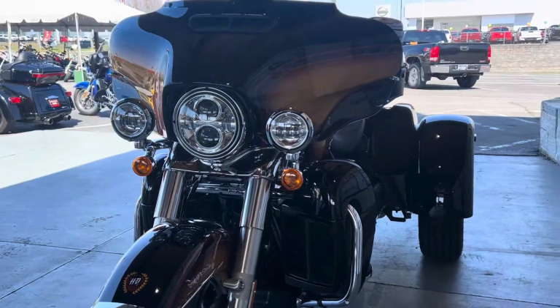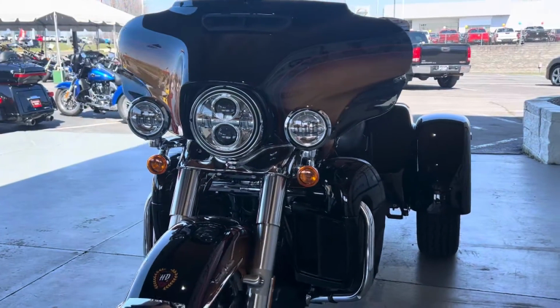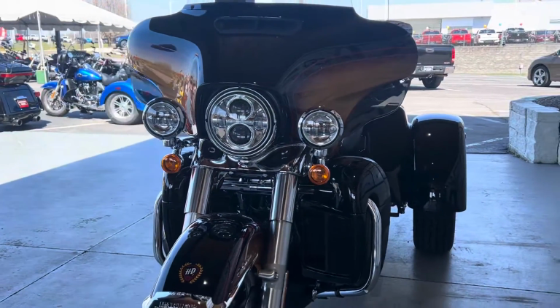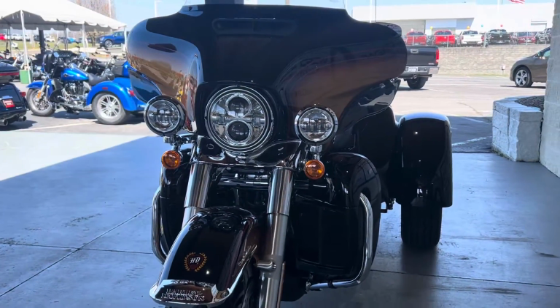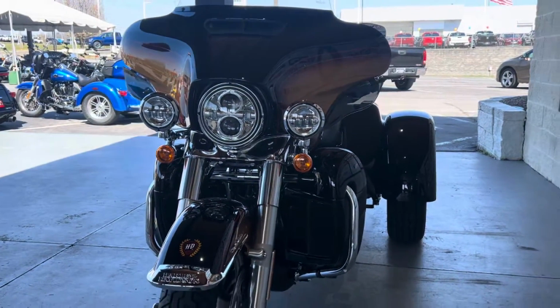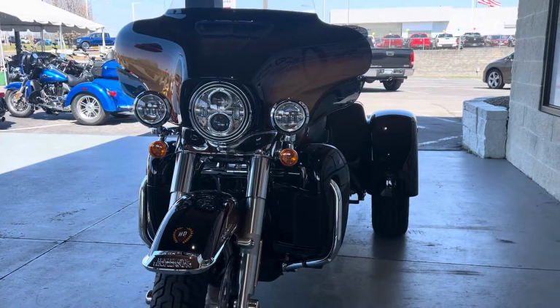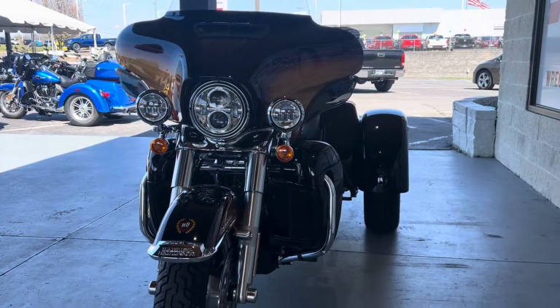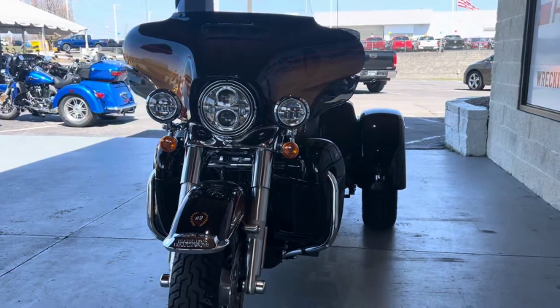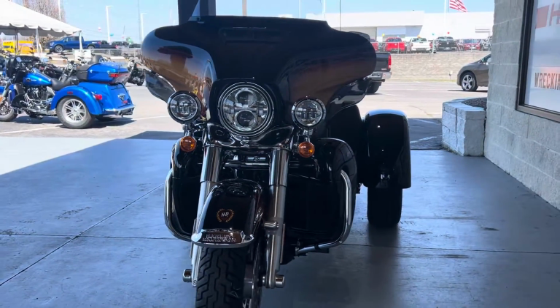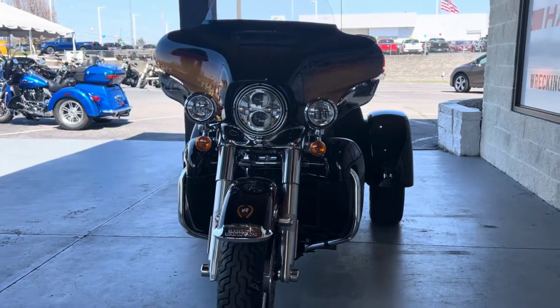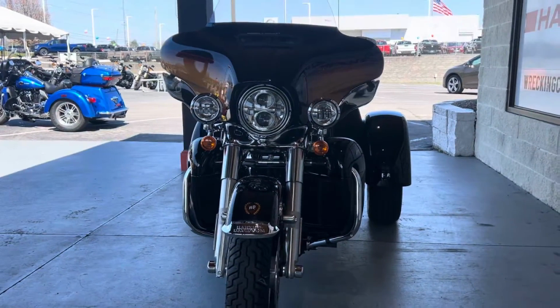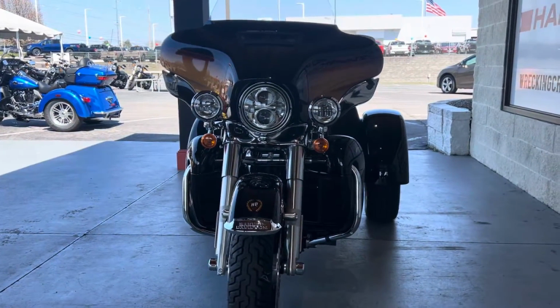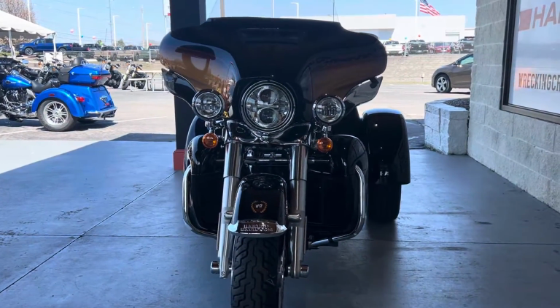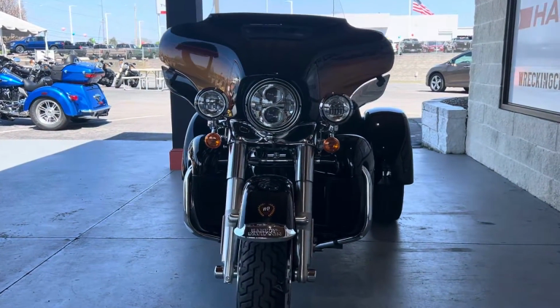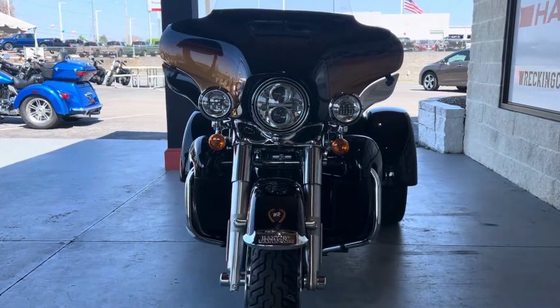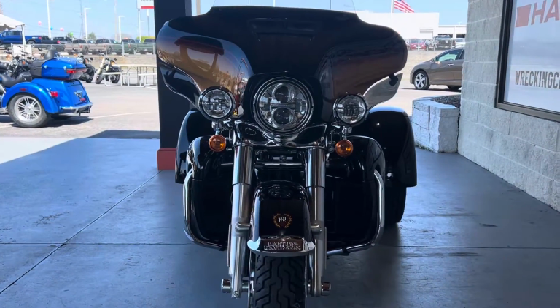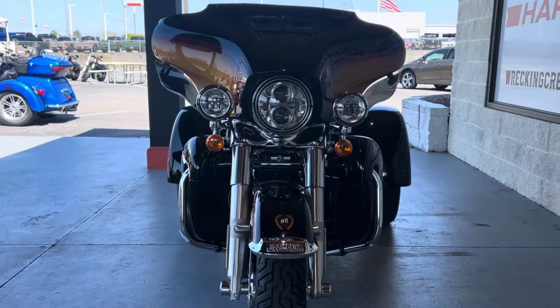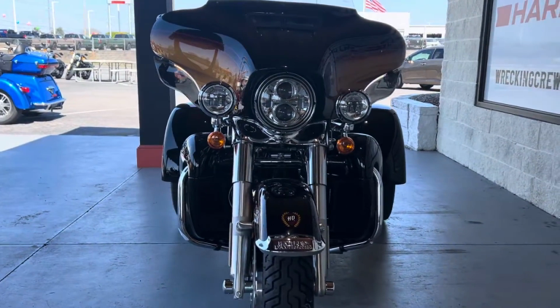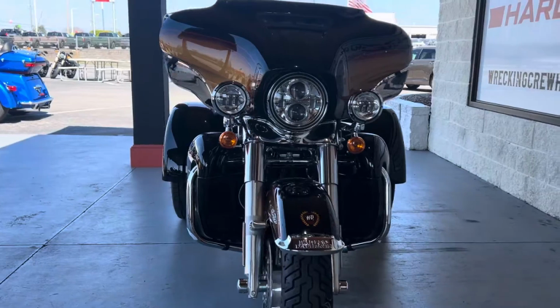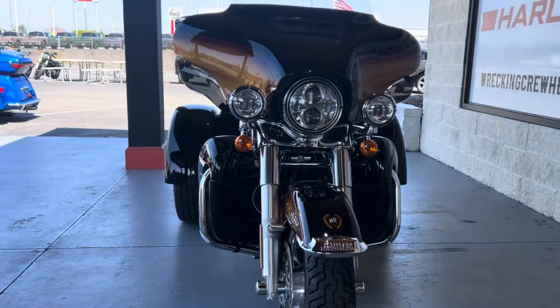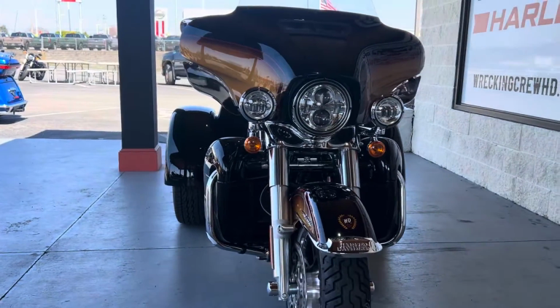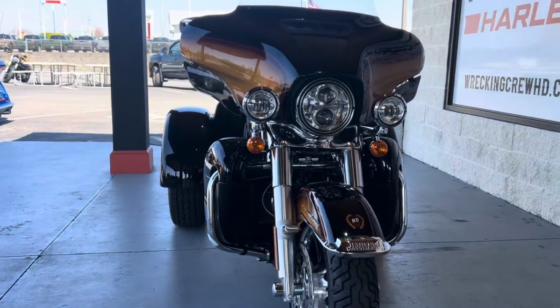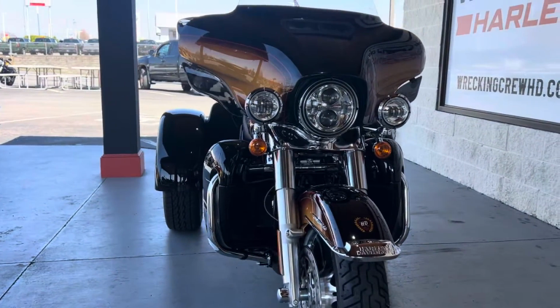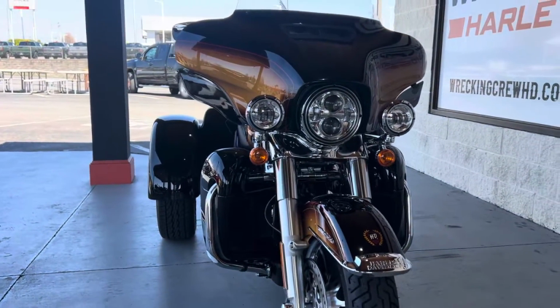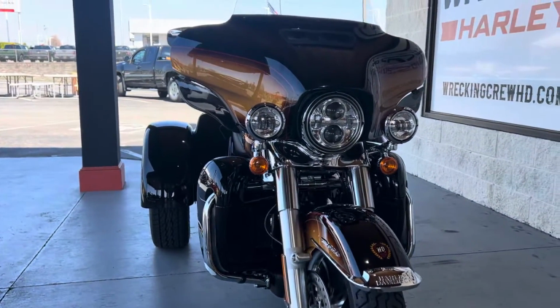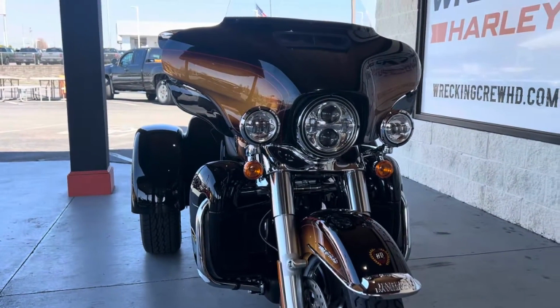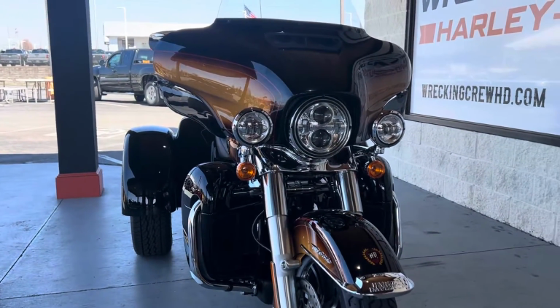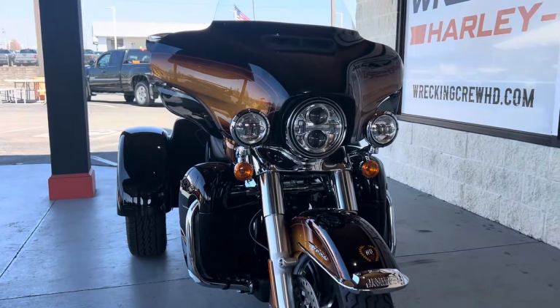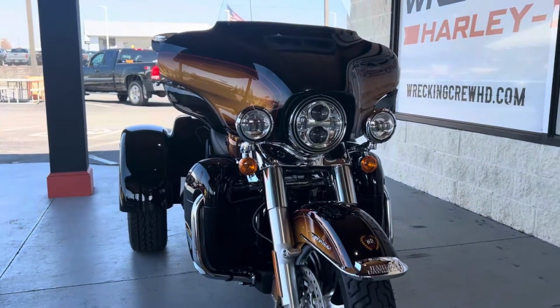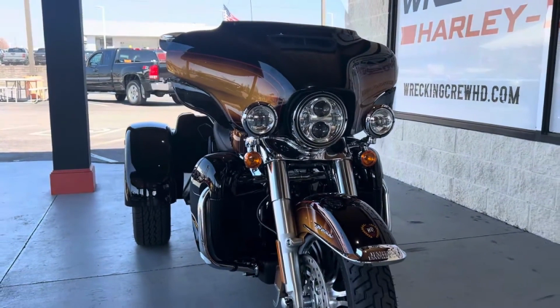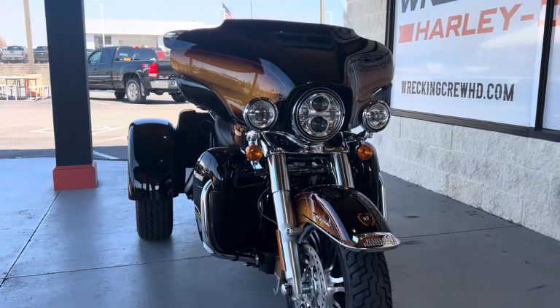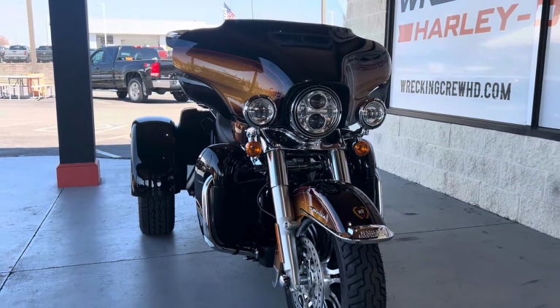Why don't you come on down here to Wrecking Crew Harley-Davidson and check this bike out? These trikes have been selling left and right like hotcakes, so come check this motorcycle out before it's gone.